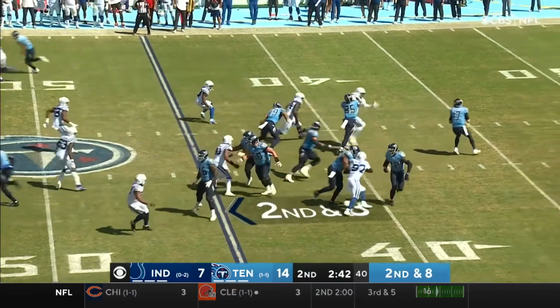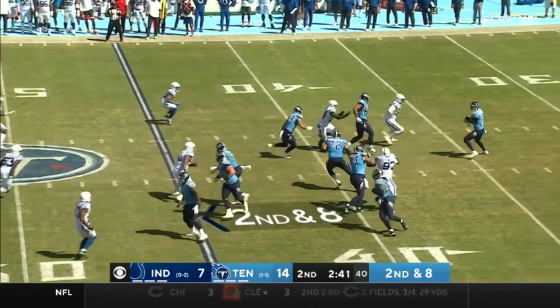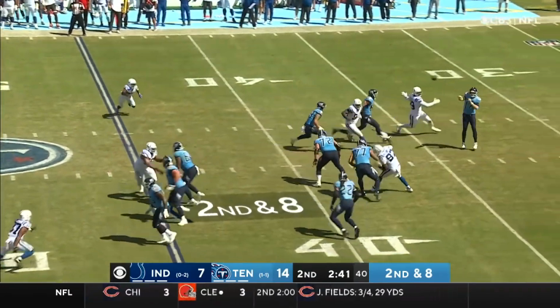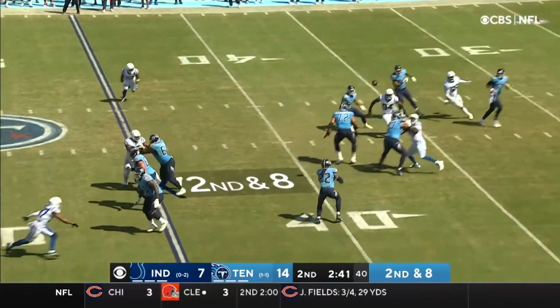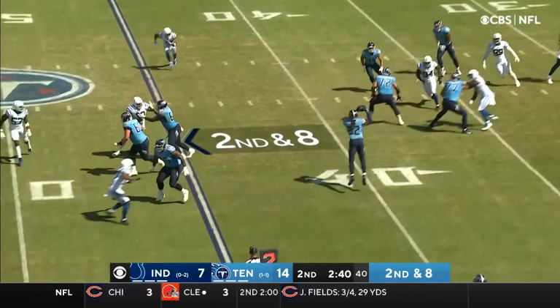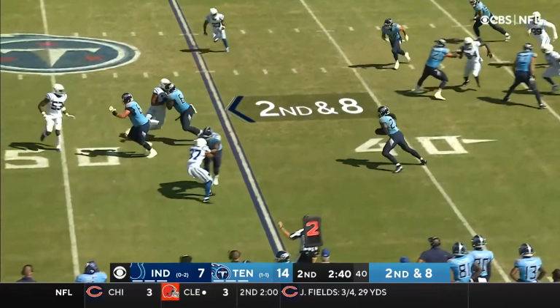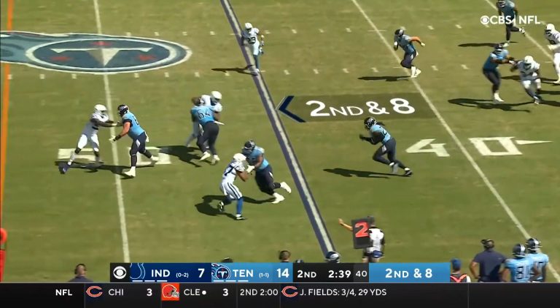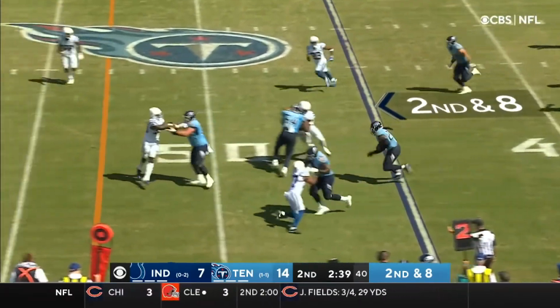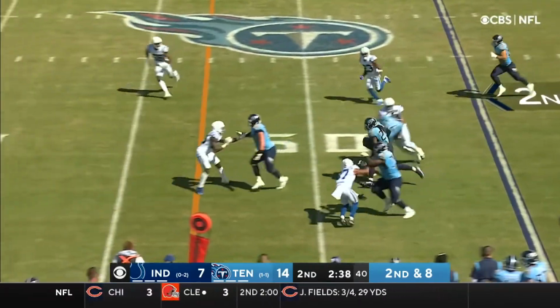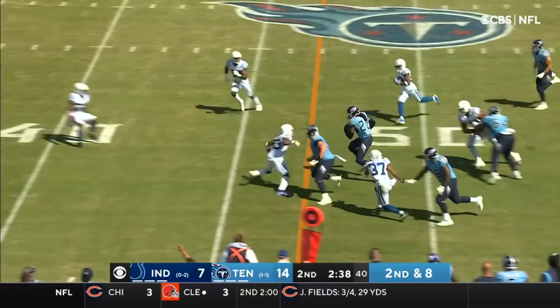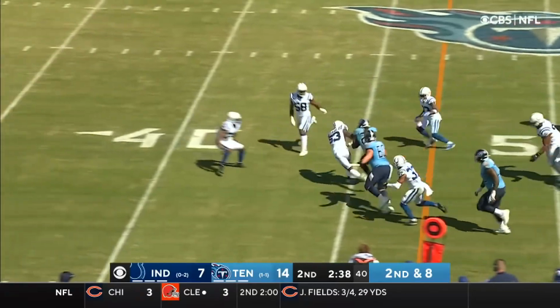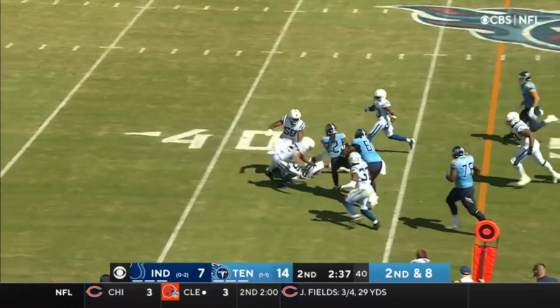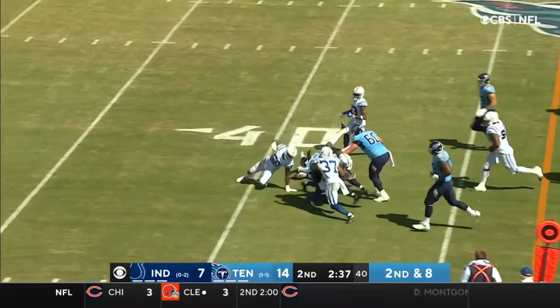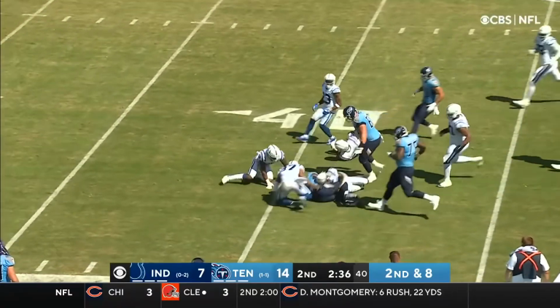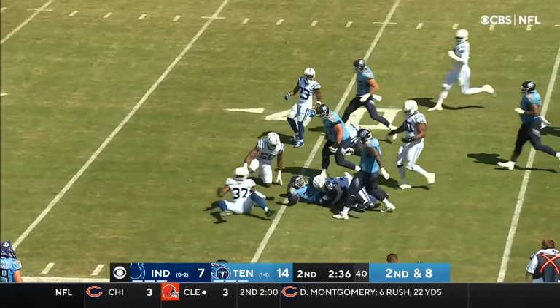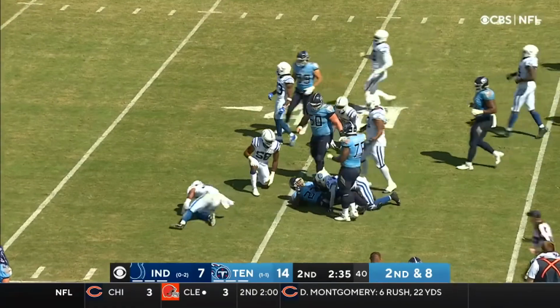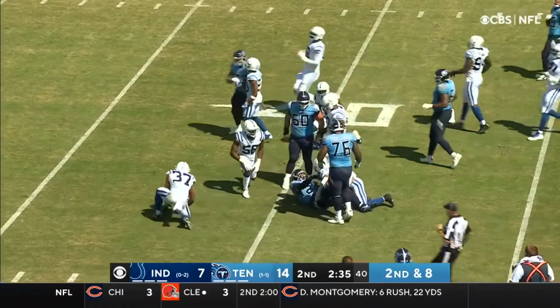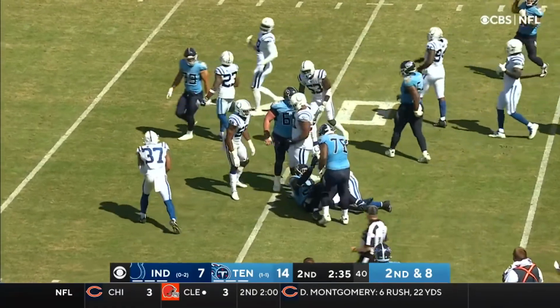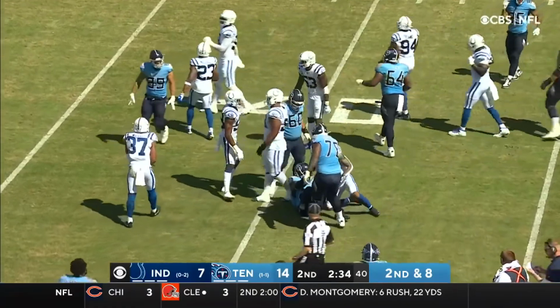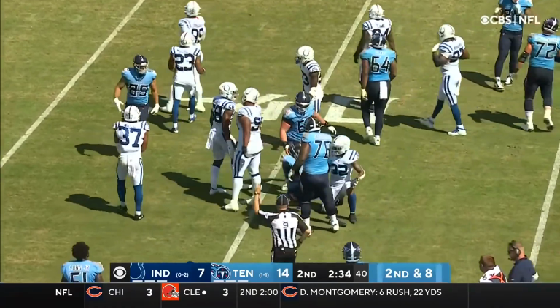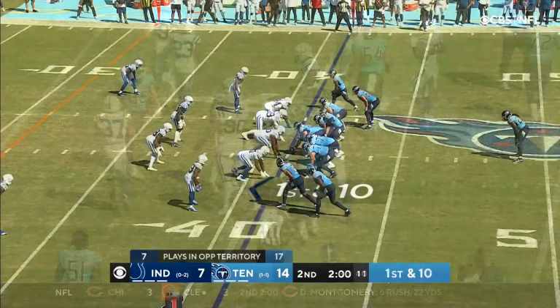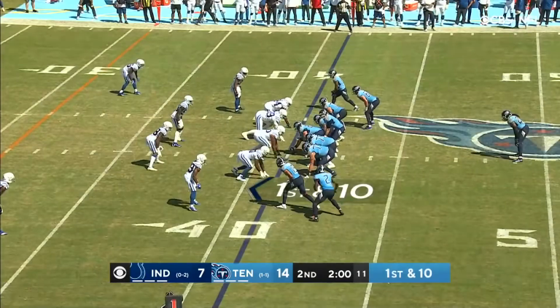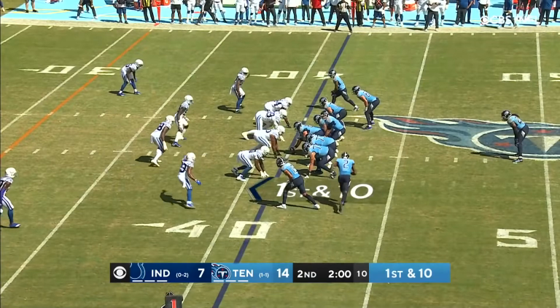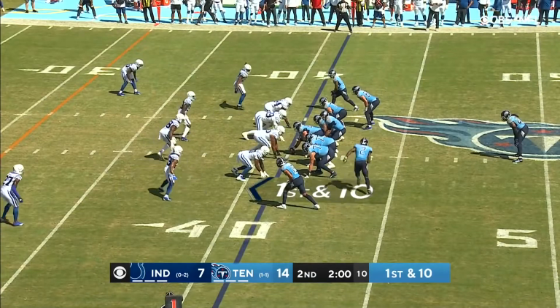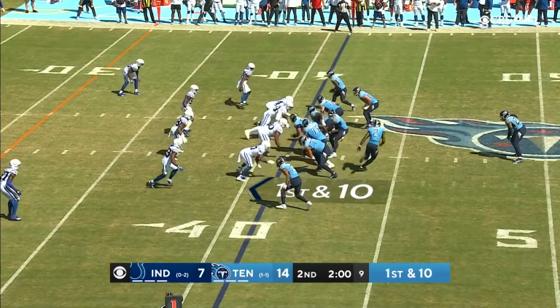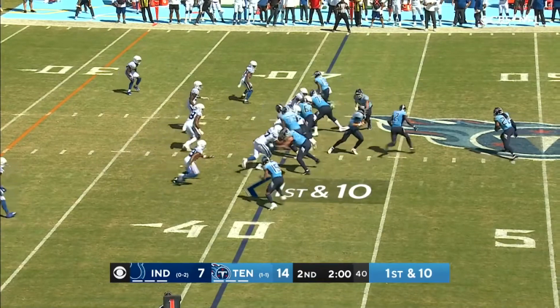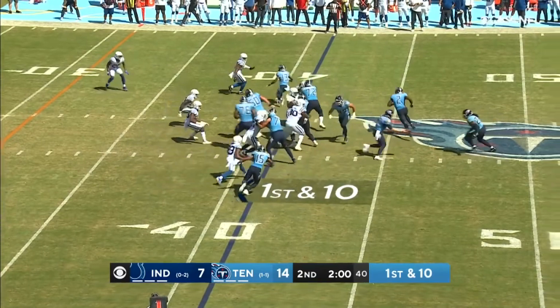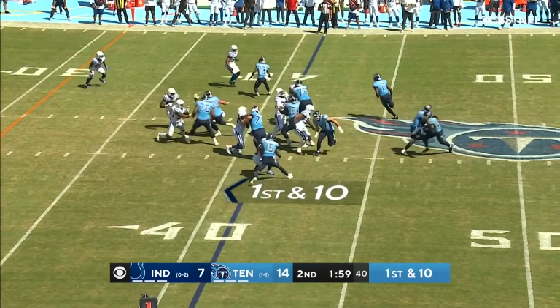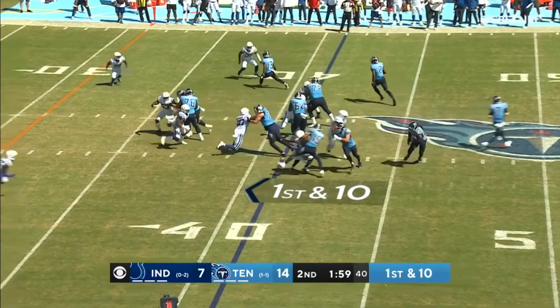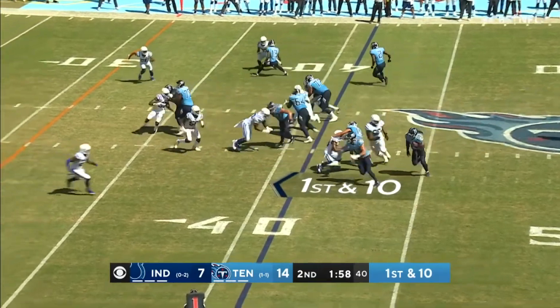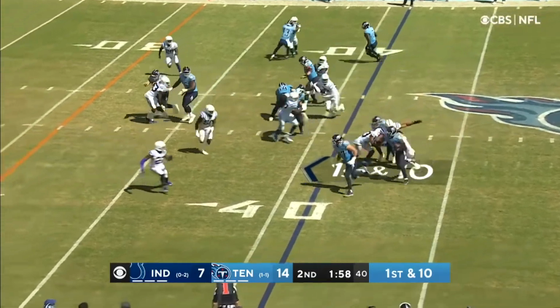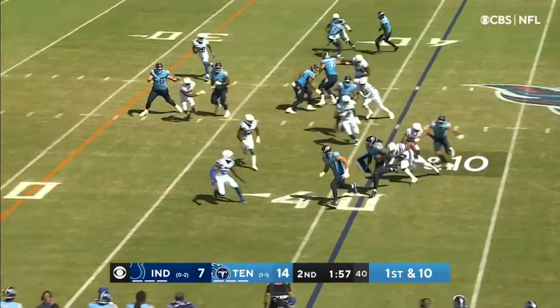Second down and eight. Screen to Henry. Henry with blockers in front. Derrick Henry! Knocks it over Darius Leonard! Punched and looked back. Big run by Henry. They go right back to him.